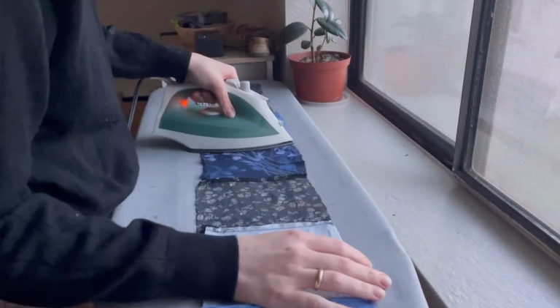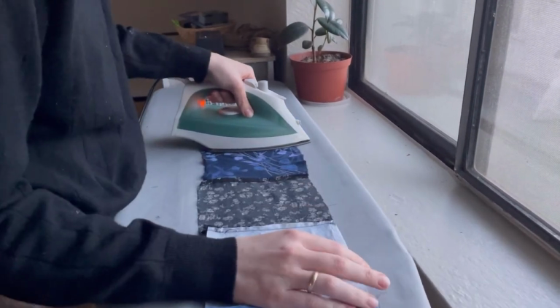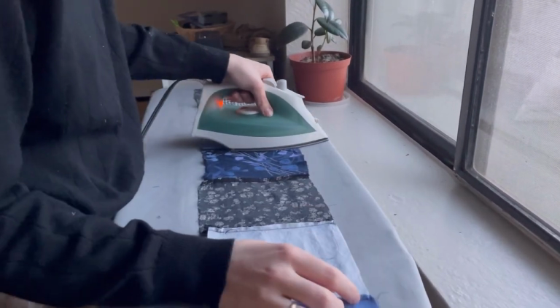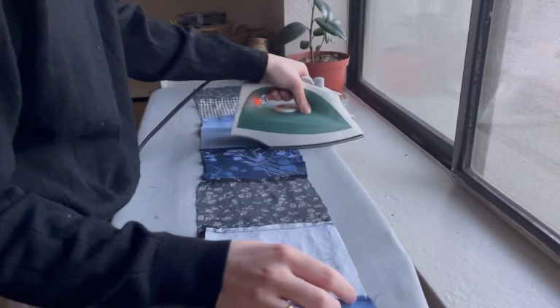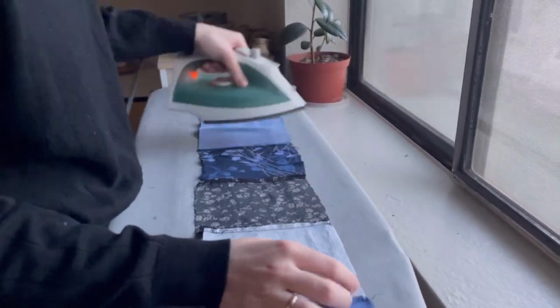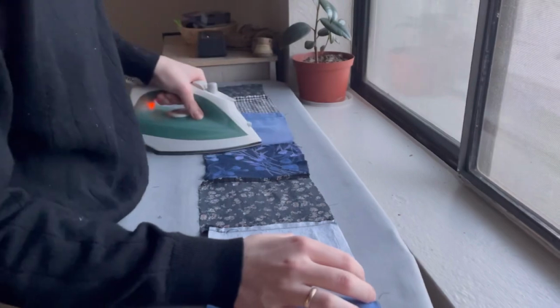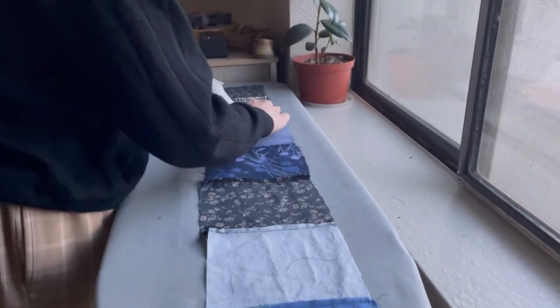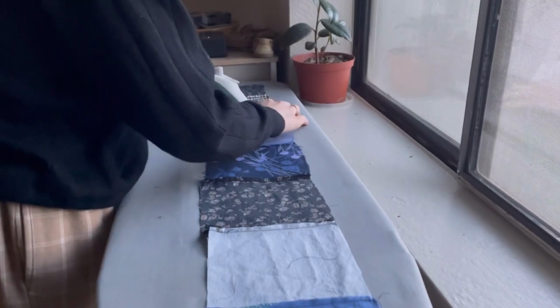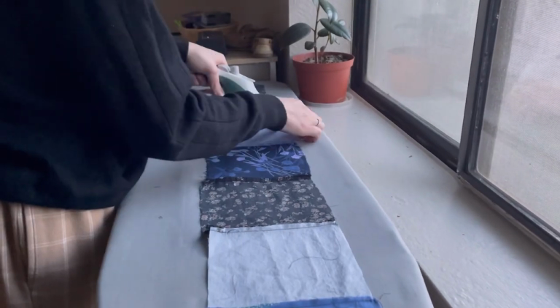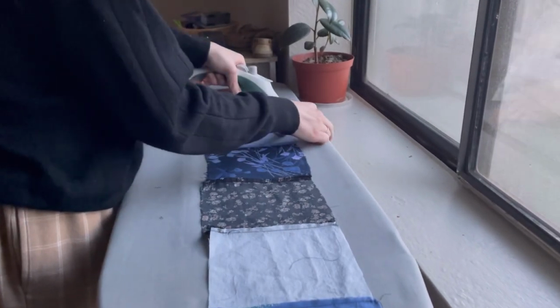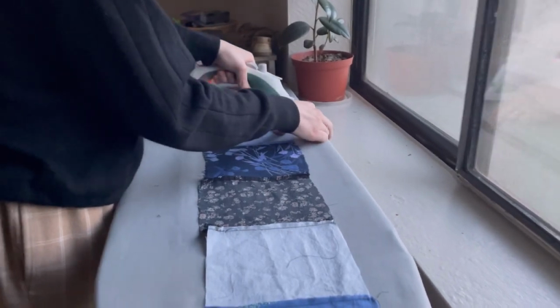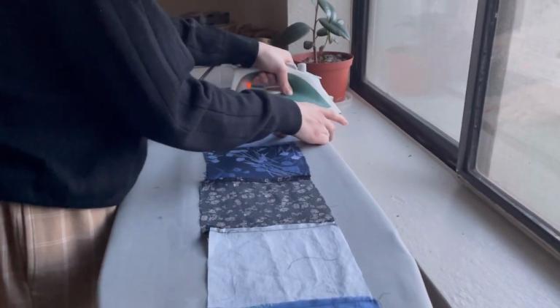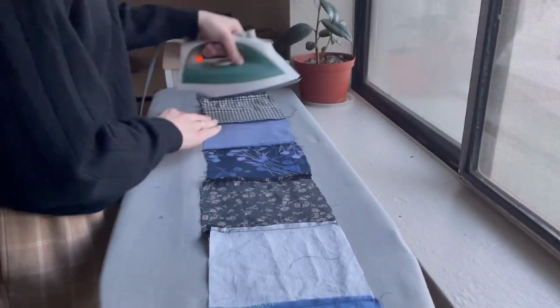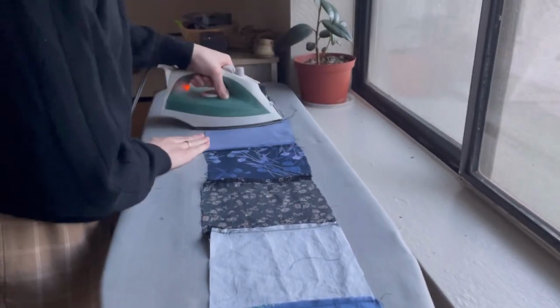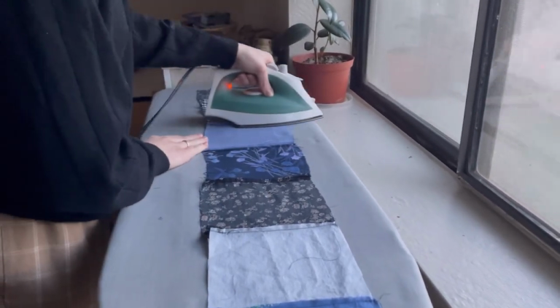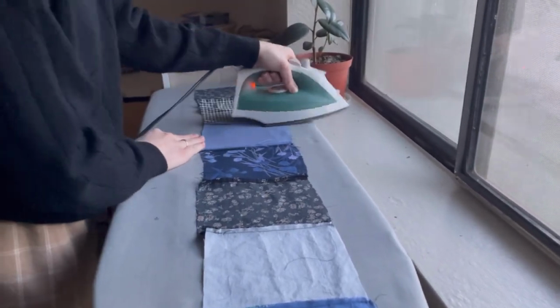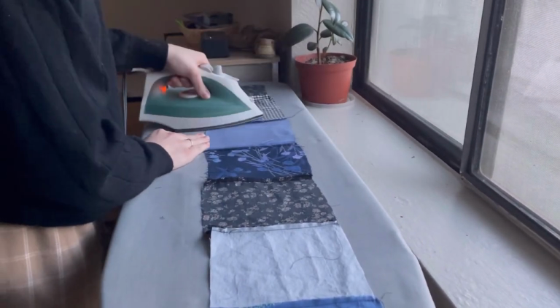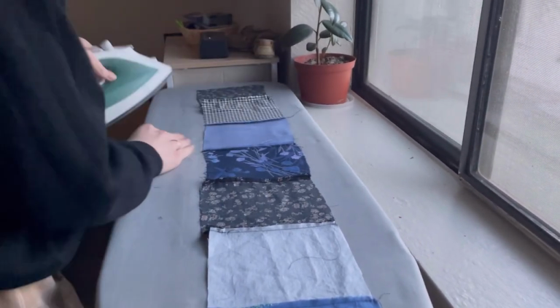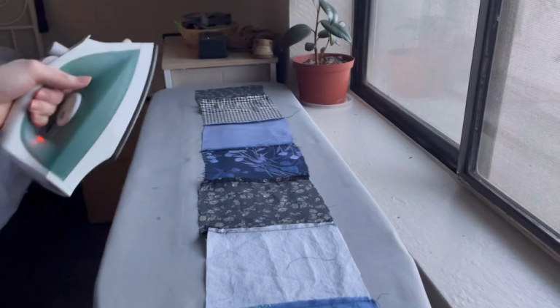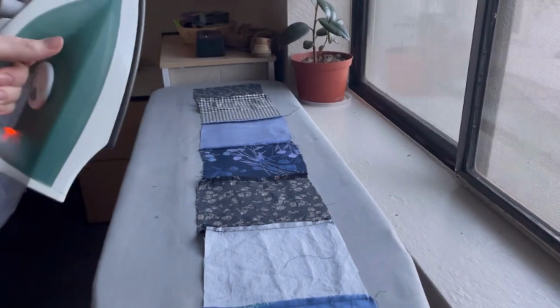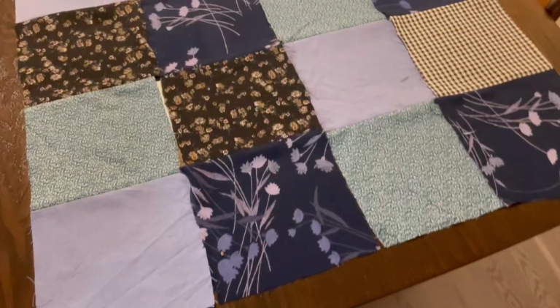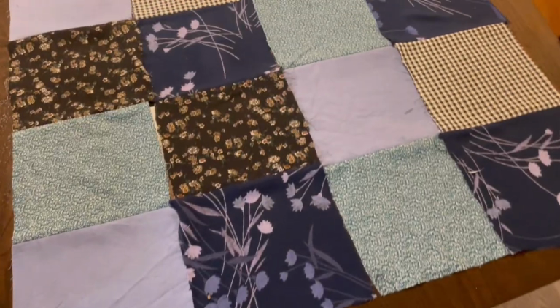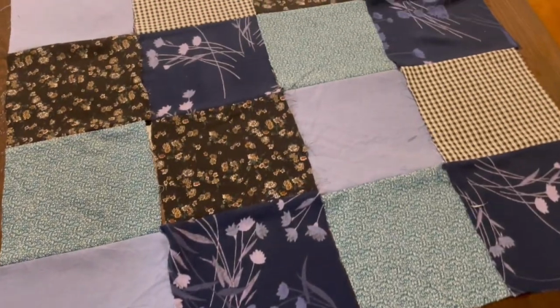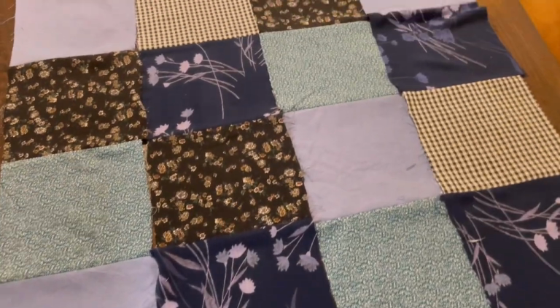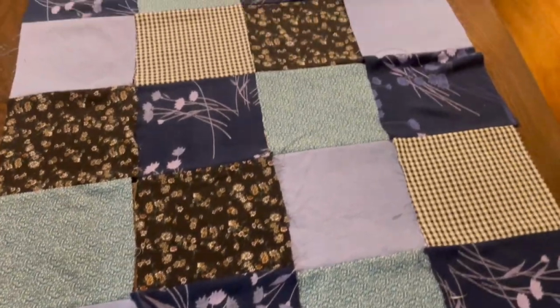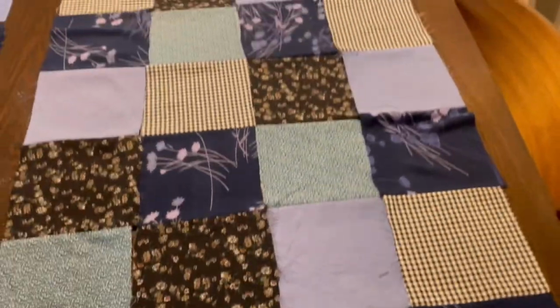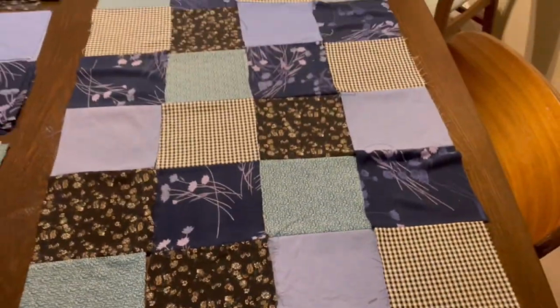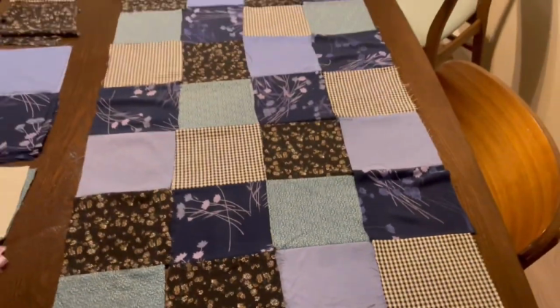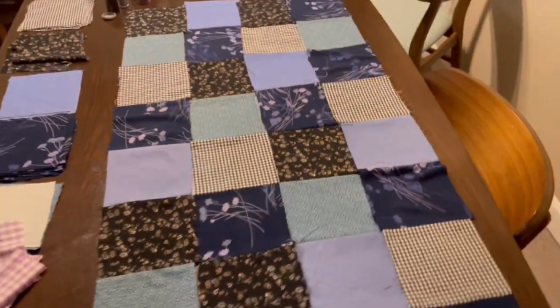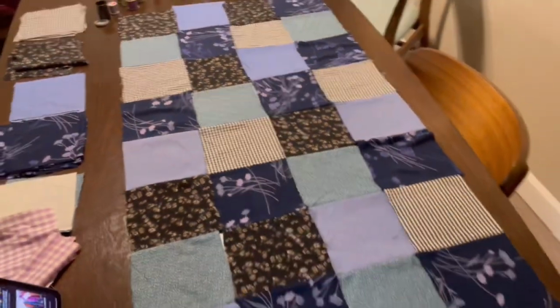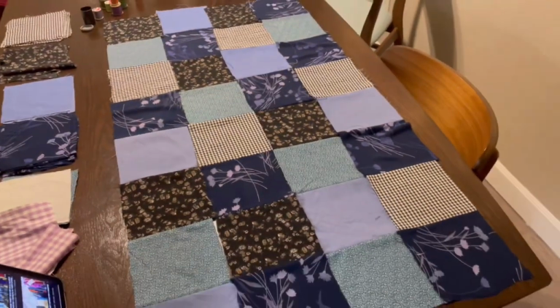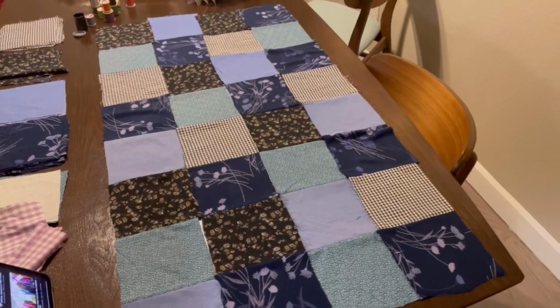The next step was to lay out all the squares into a pattern that I thought looked good. Then I sewed together the rows and ironed down the little seams so it would lay flat. Once I sewed together the rows, I then sewed together the longer rows to make it all one giant piece of fabric.